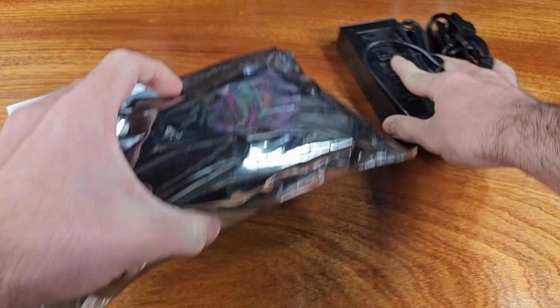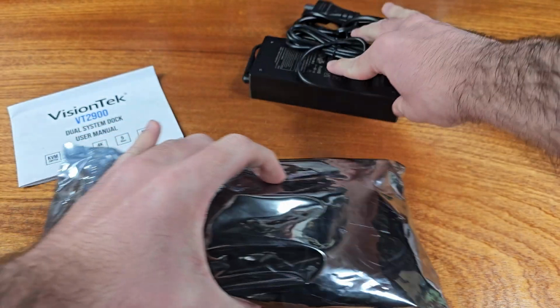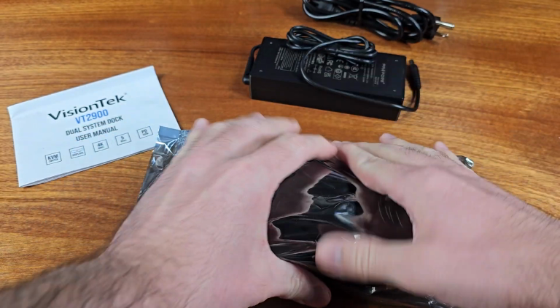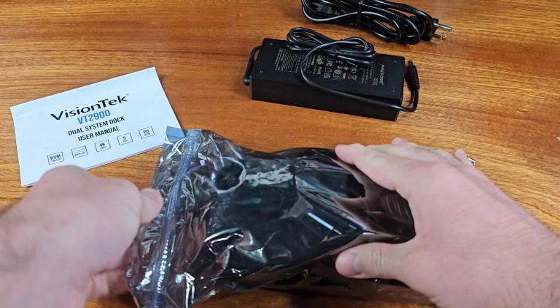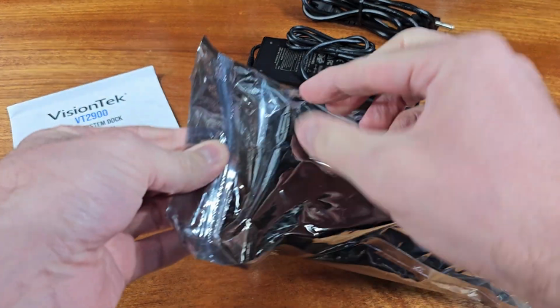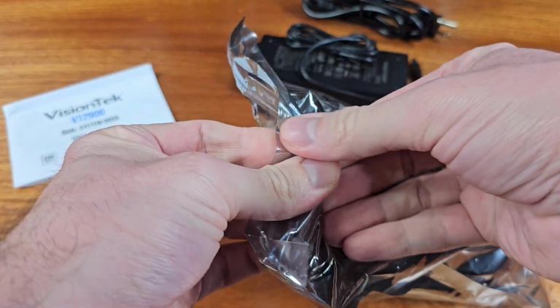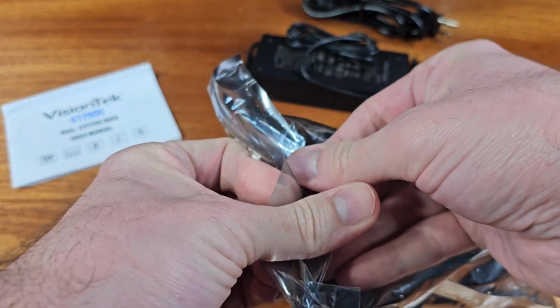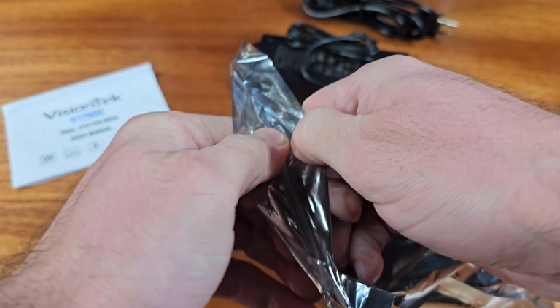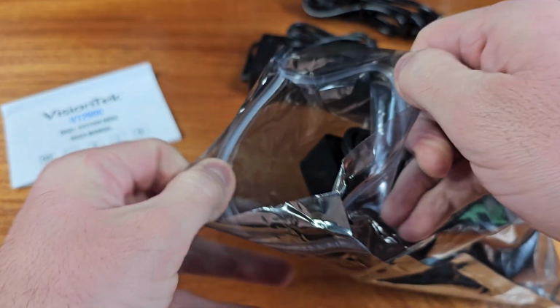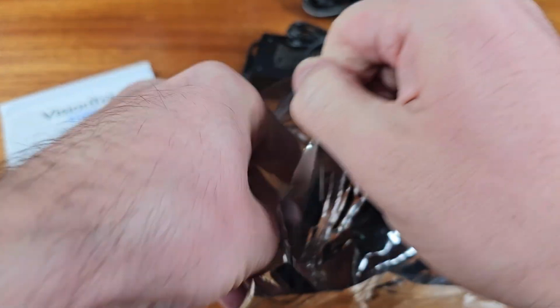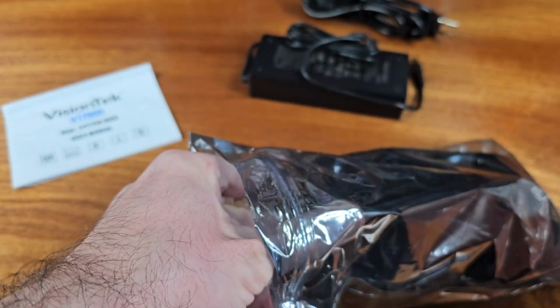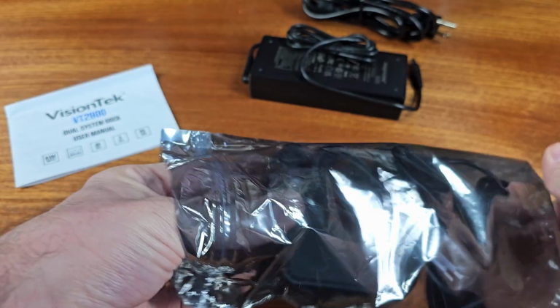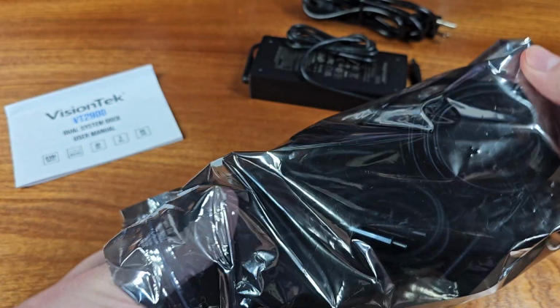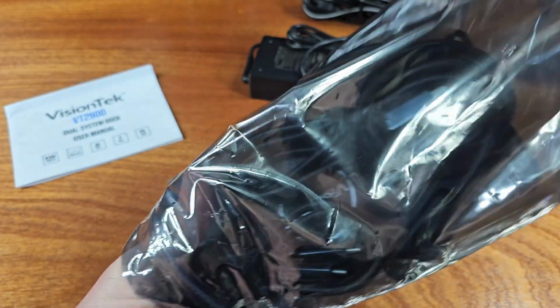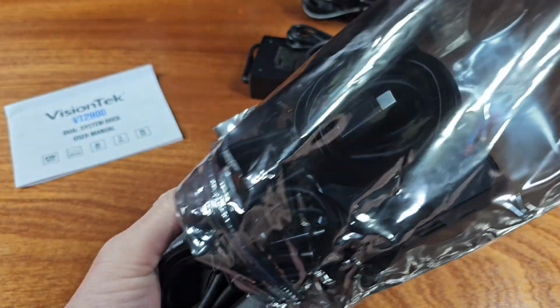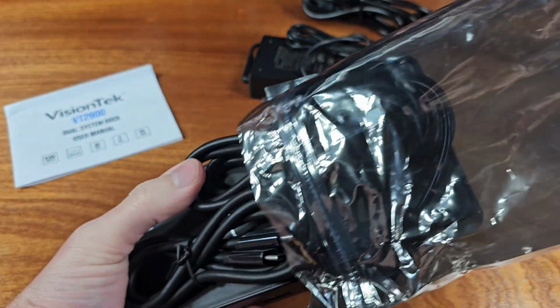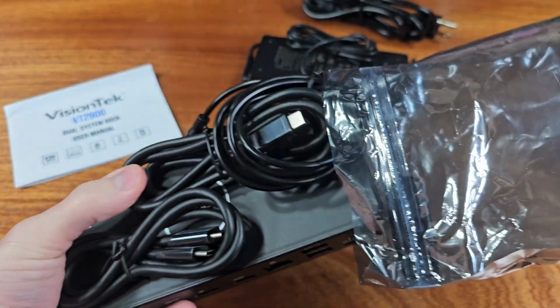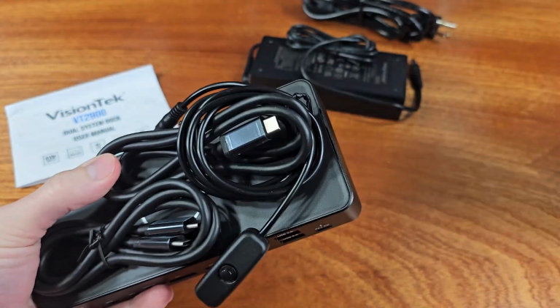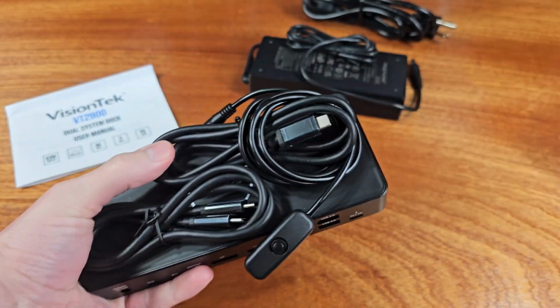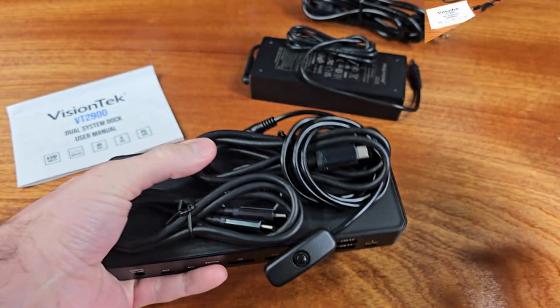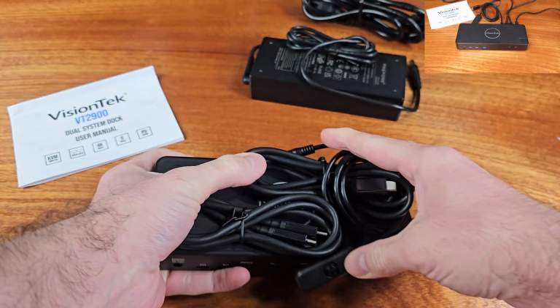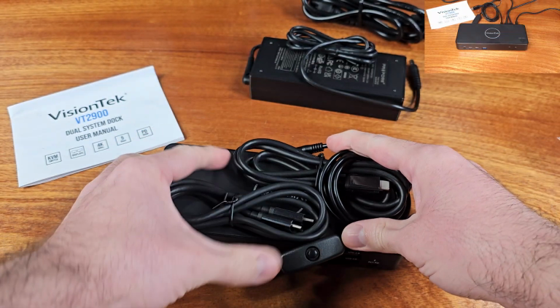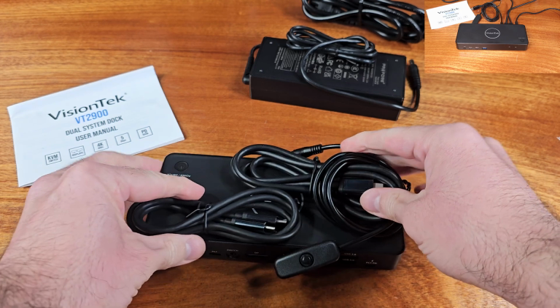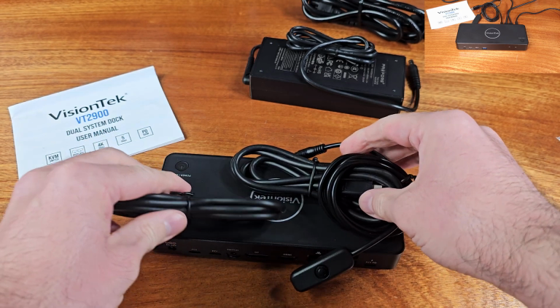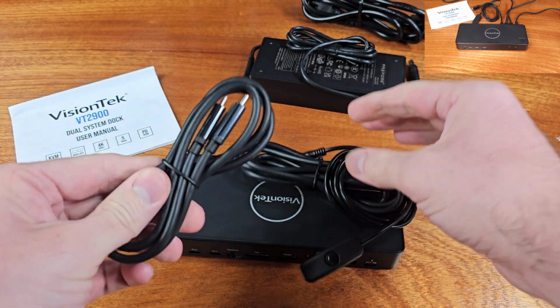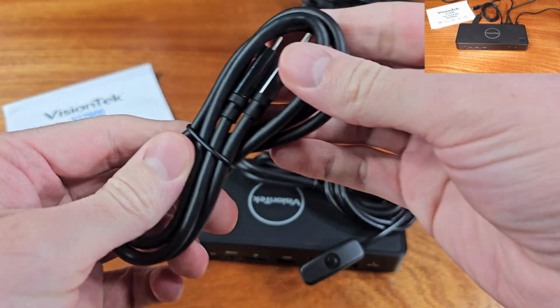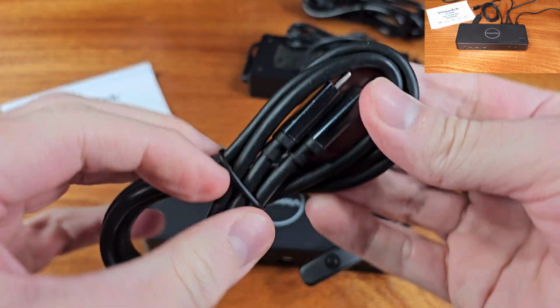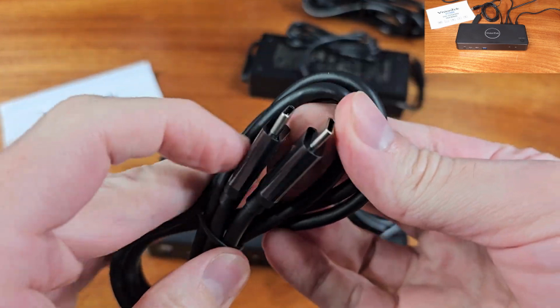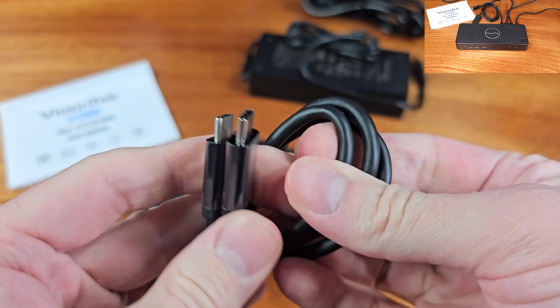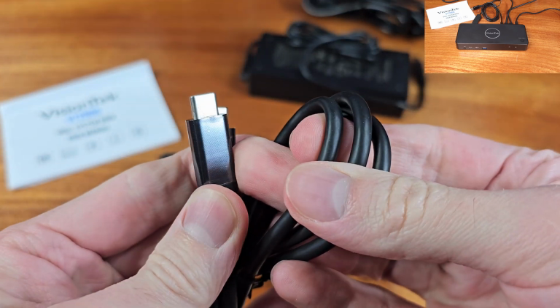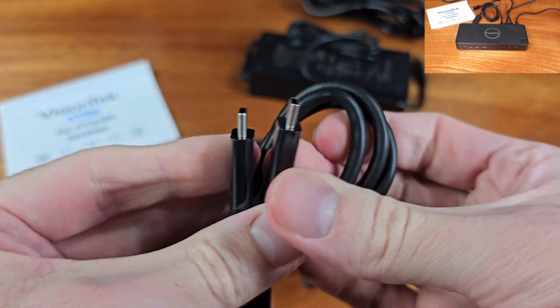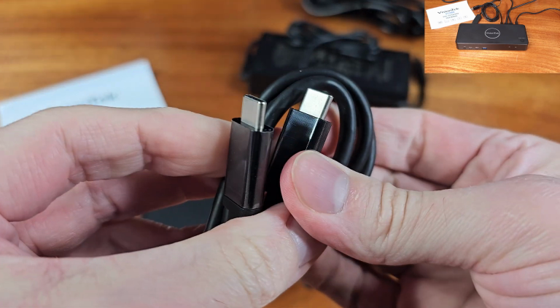The KVM supports one DisplayPort 1.4 port, as well as one HDMI 2.0 port. We have three USB-A 5Gbps ports, and two USB-C 5Gbps data and device ports.